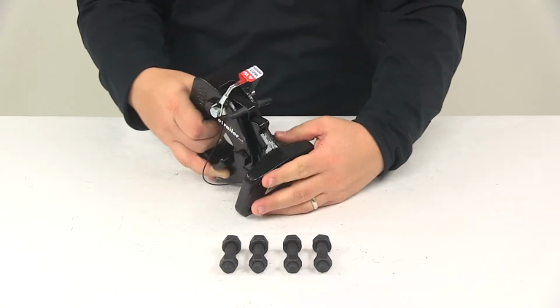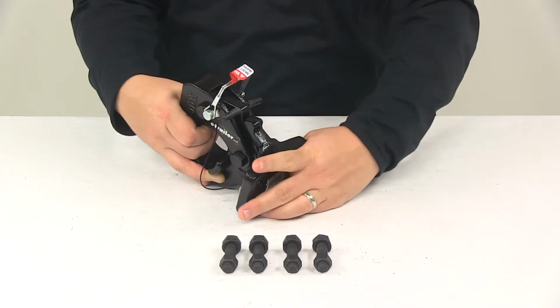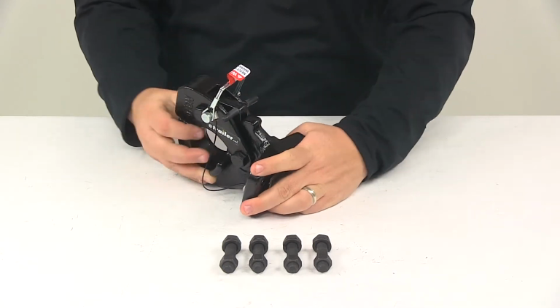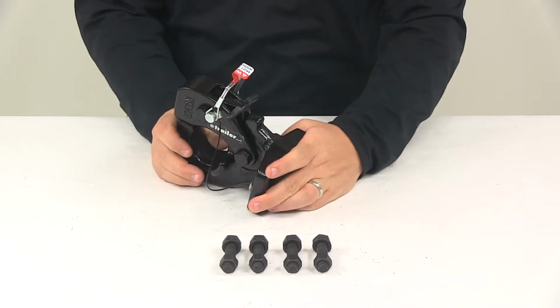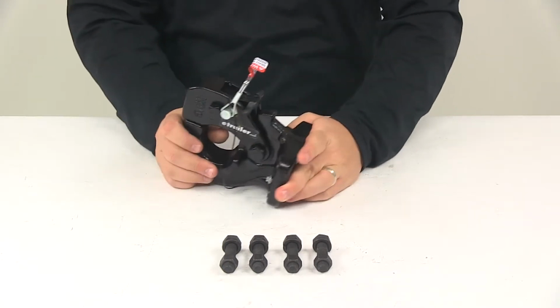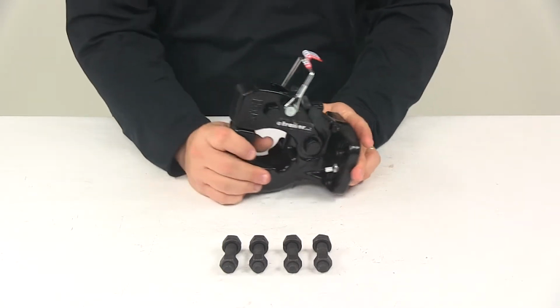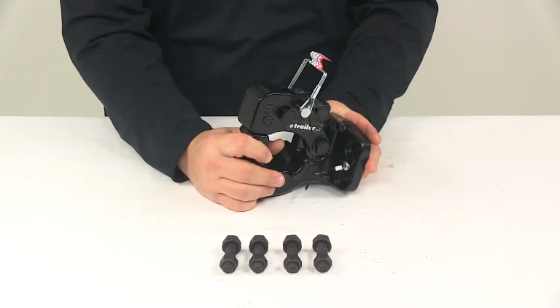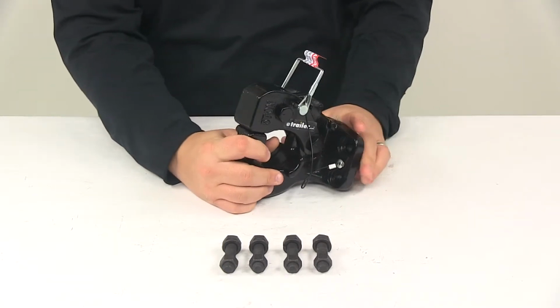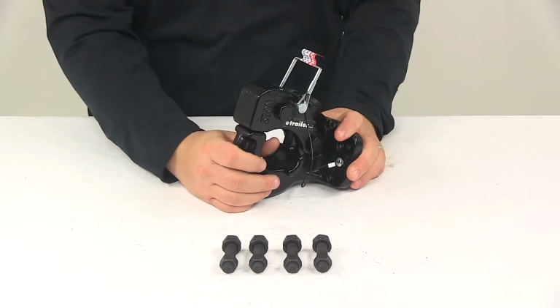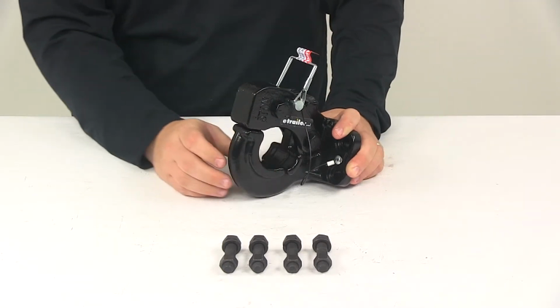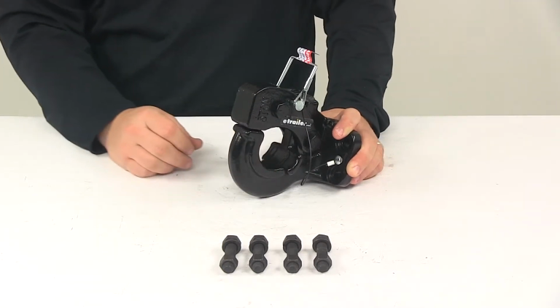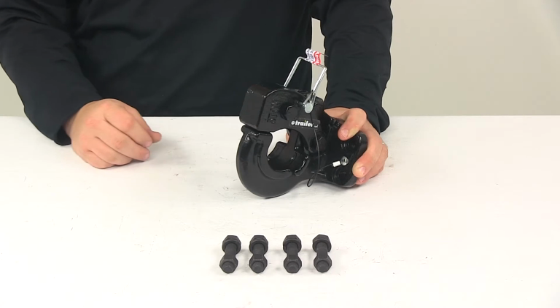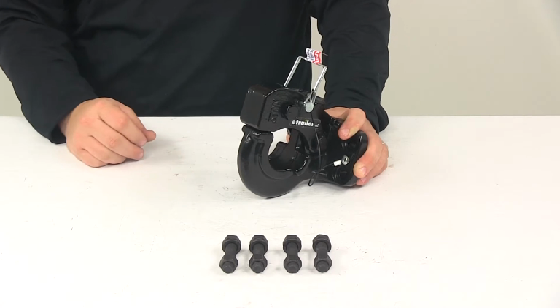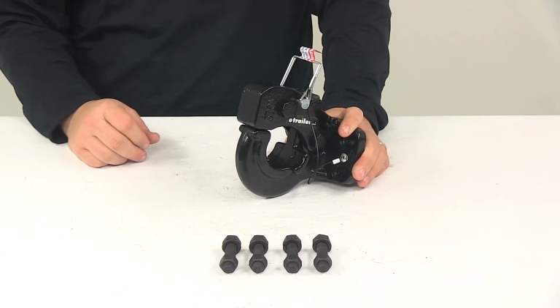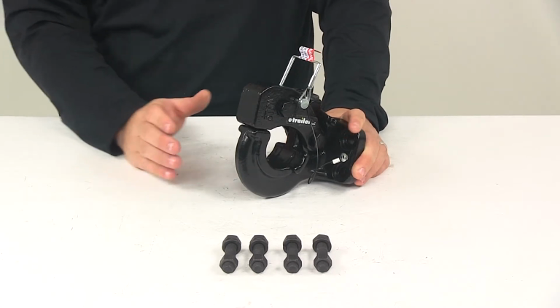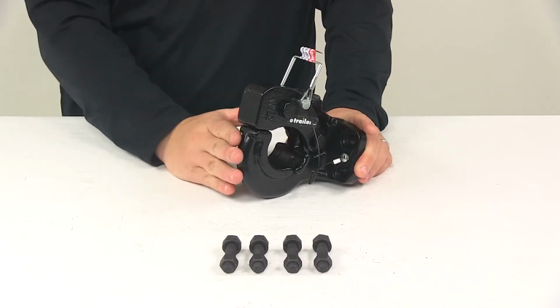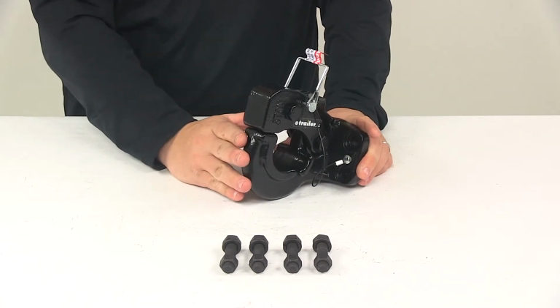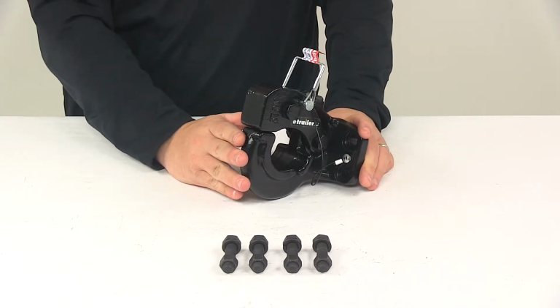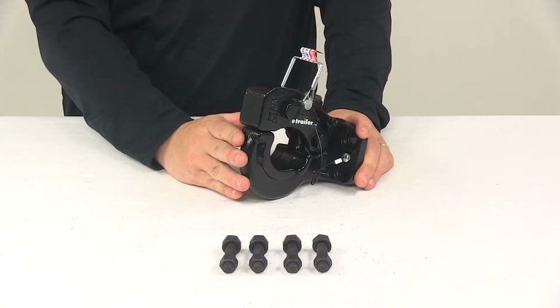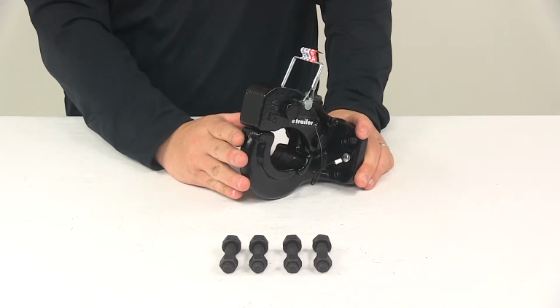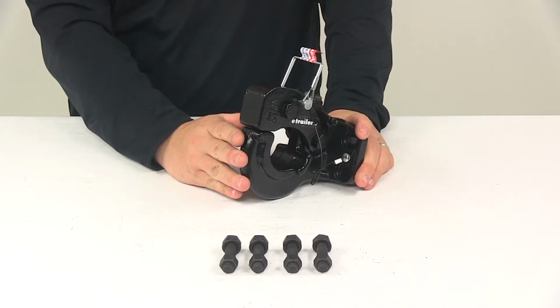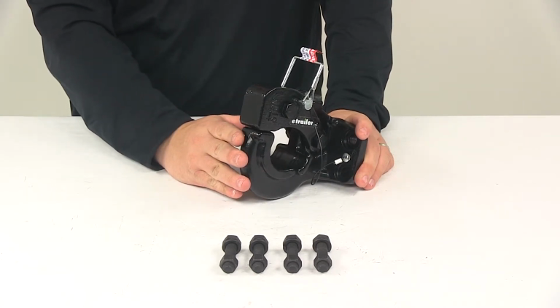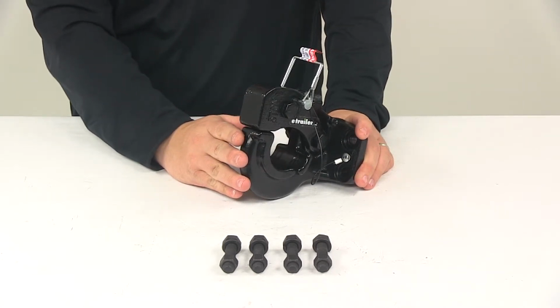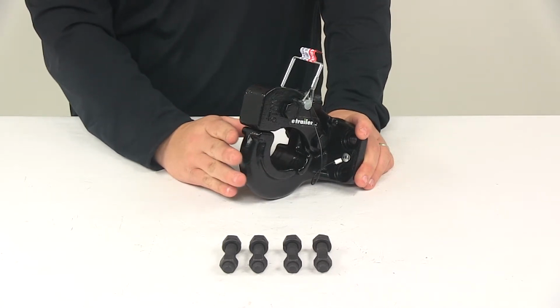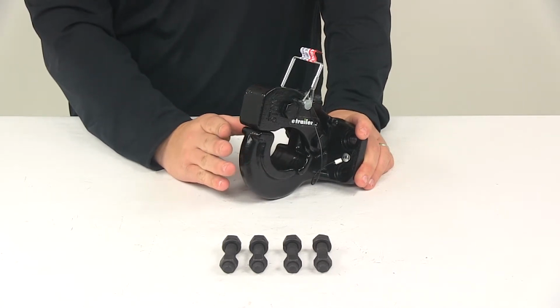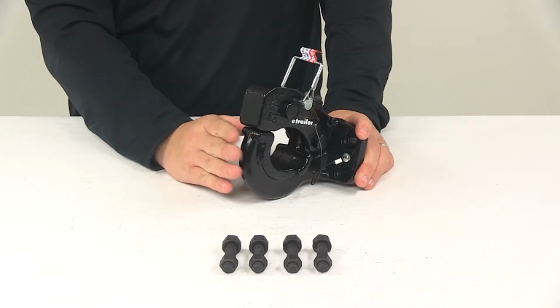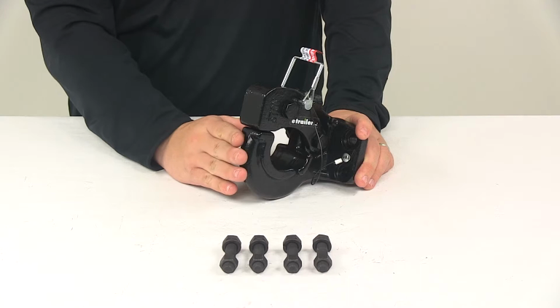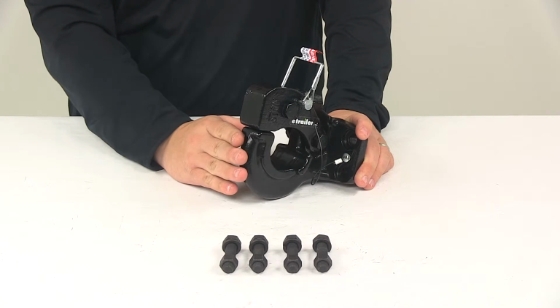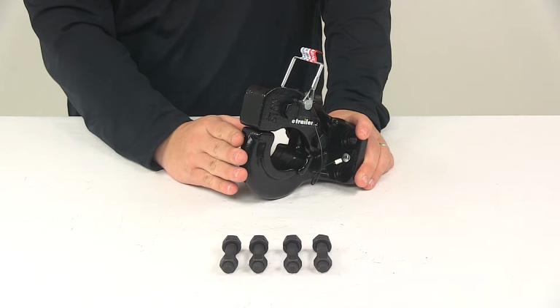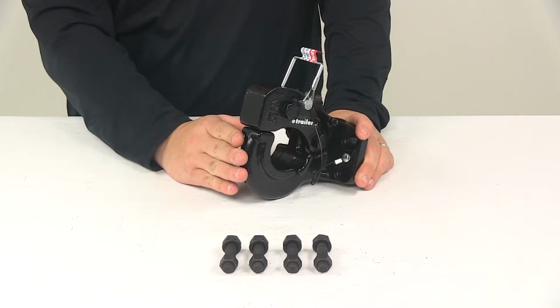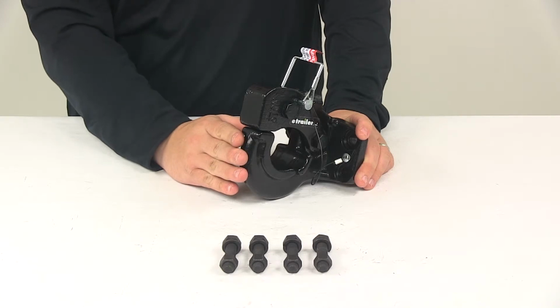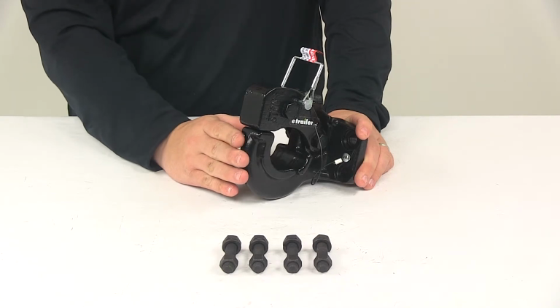This is going to fit Lynette ring couplers with a diameter of two and a half inches or three inches. It offers a gross towing weight capacity of 10,000 pounds and a tongue weight capacity of 2,000 pounds.